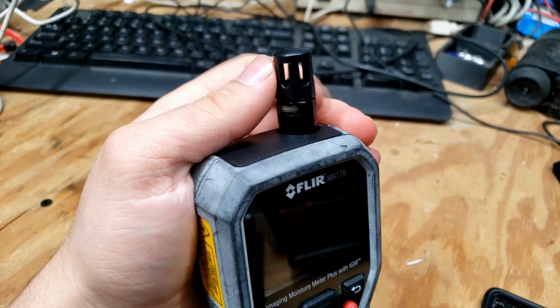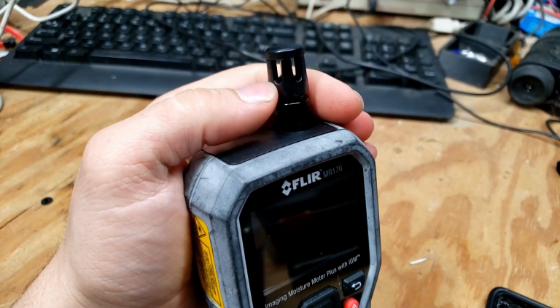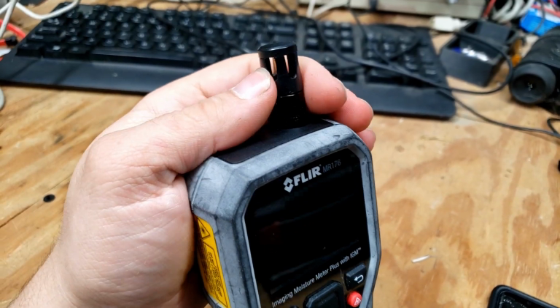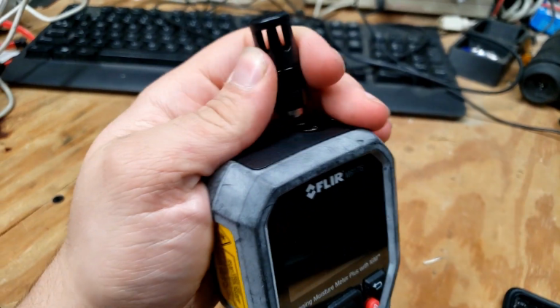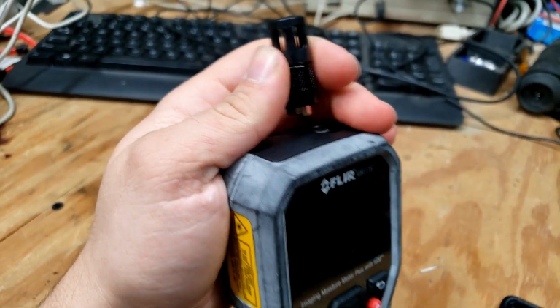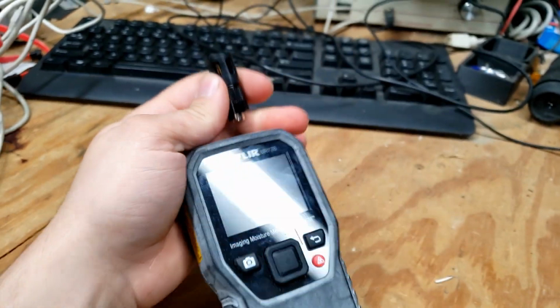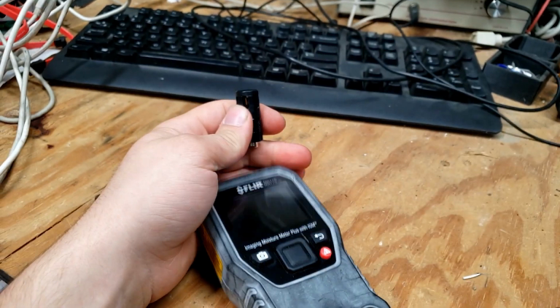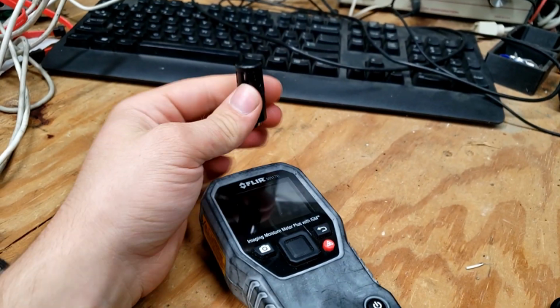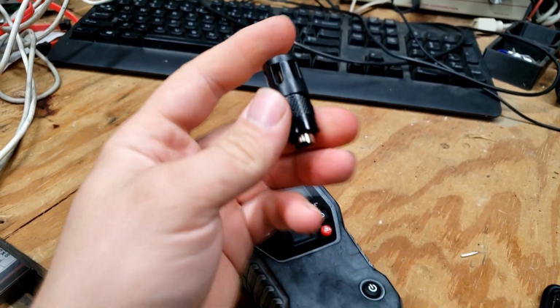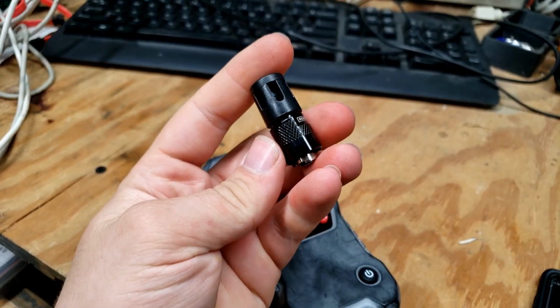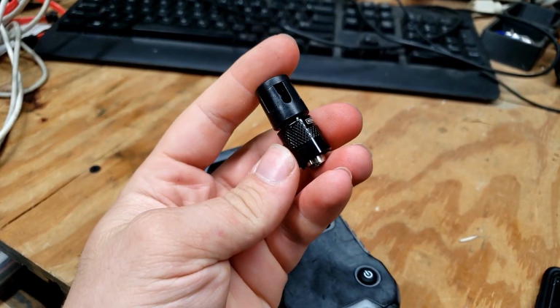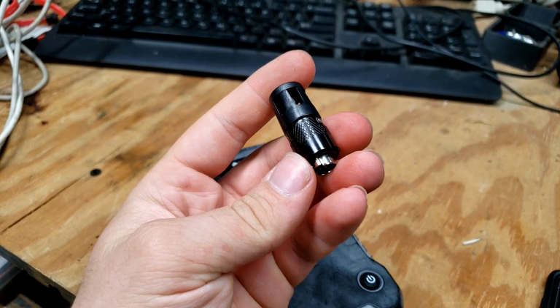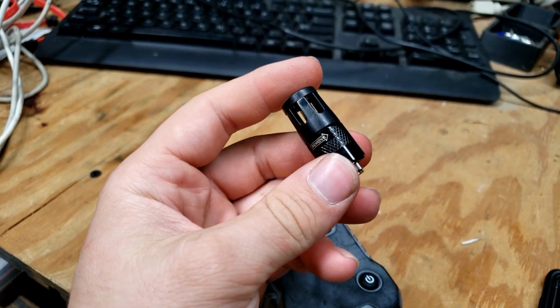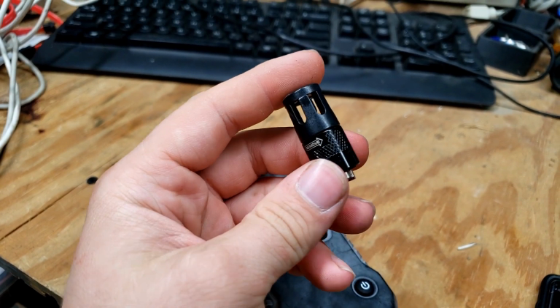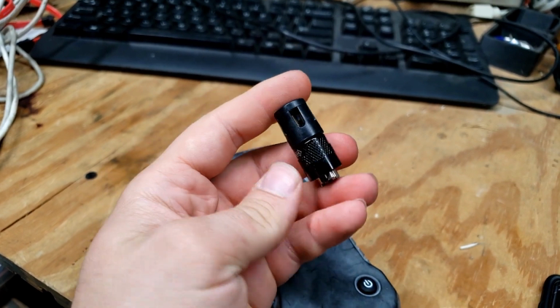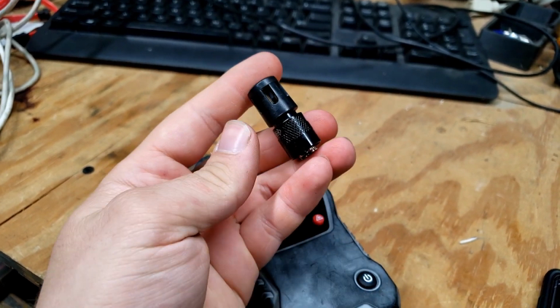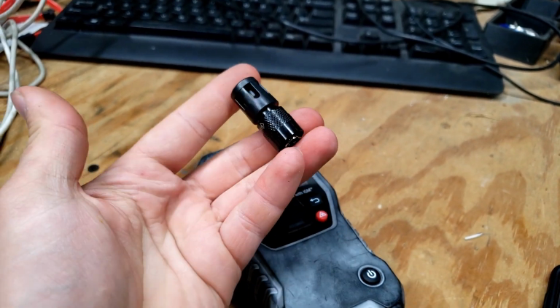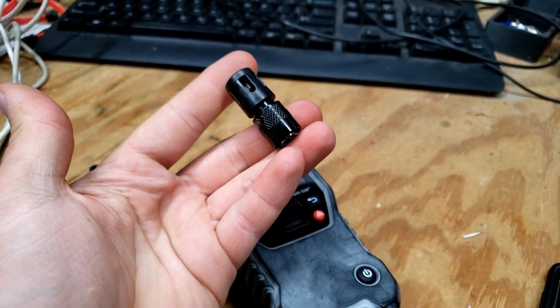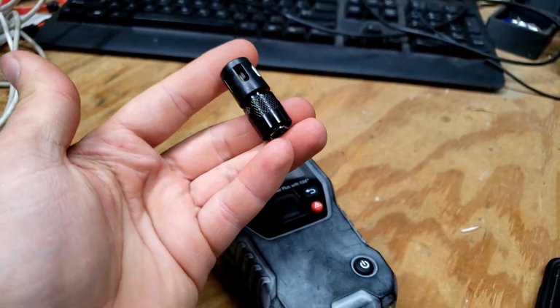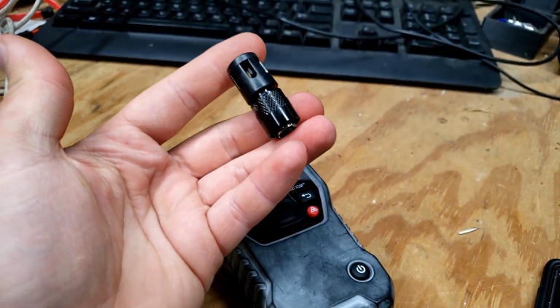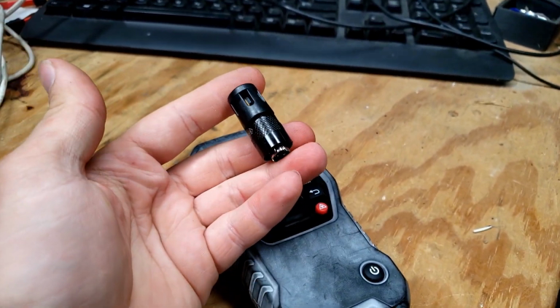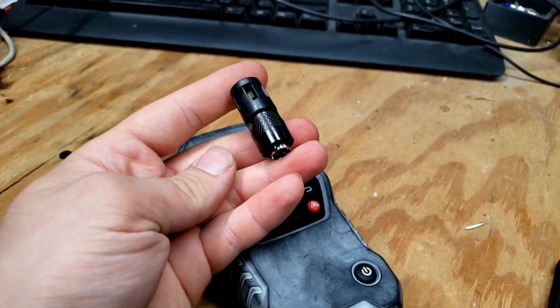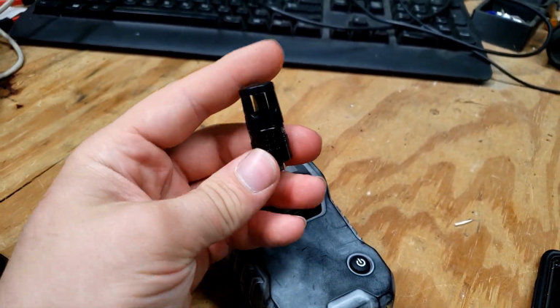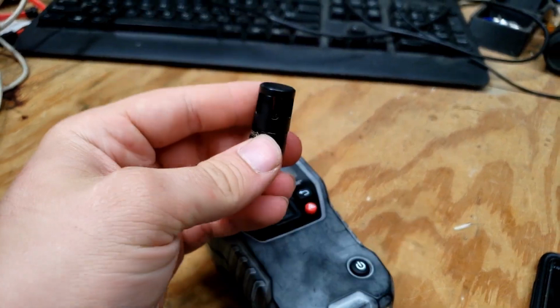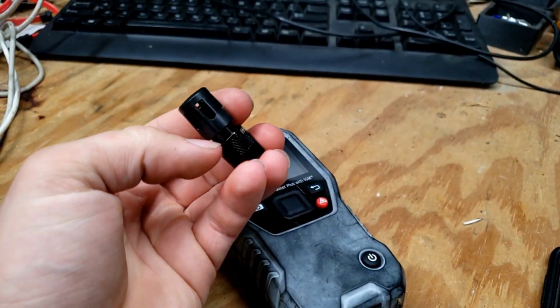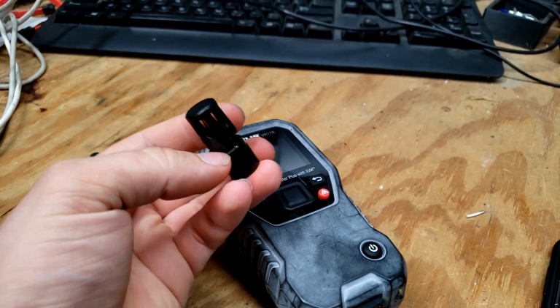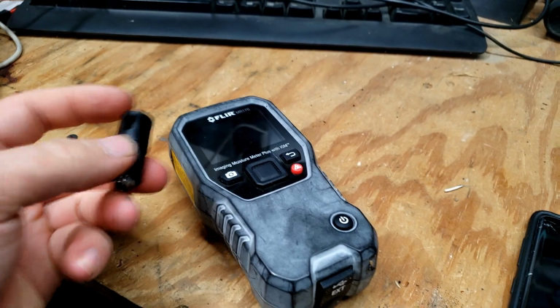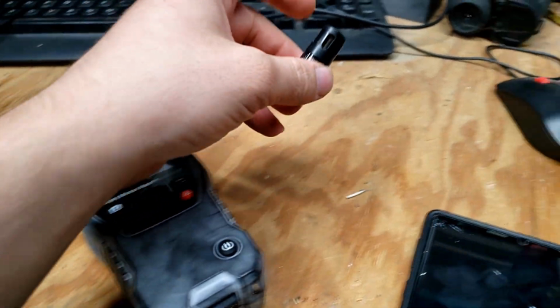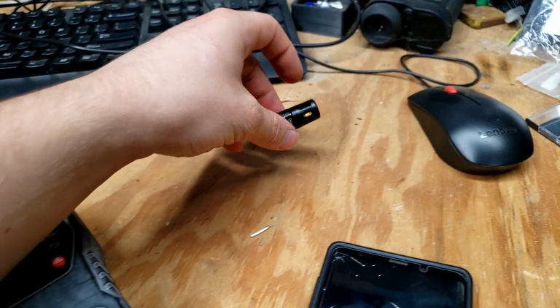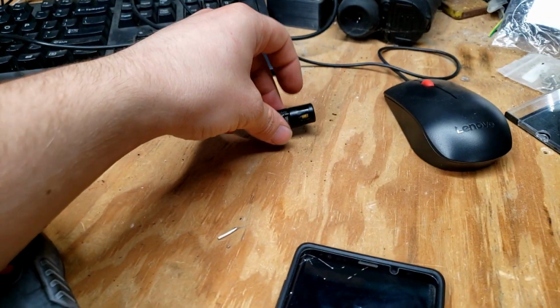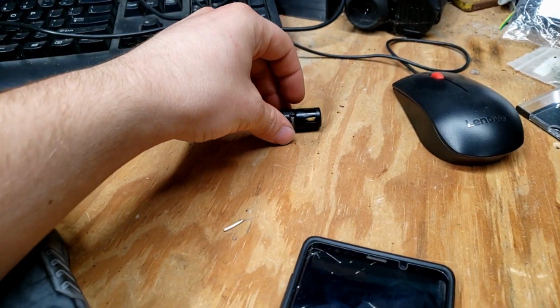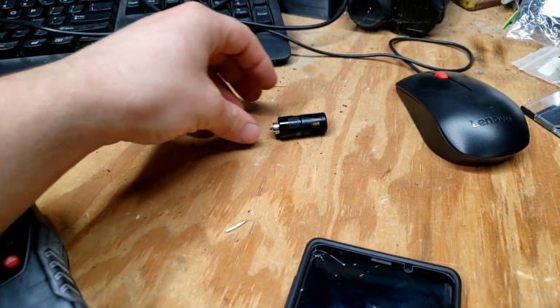So we don't damage it, I'm going to remove this little moisture detector probe right here. If this thing is good, these things are $100. If it's not good, it's $100. But if it is good, technically the unit paid for itself with that.